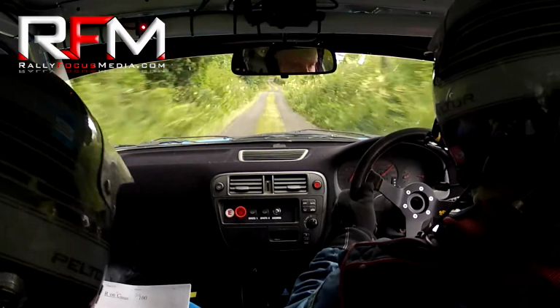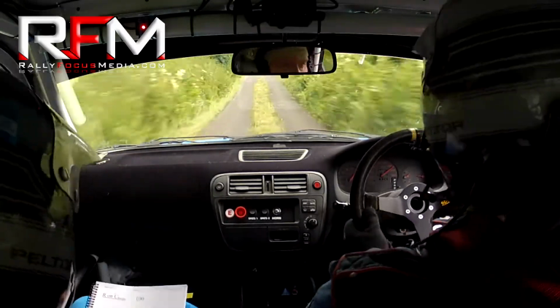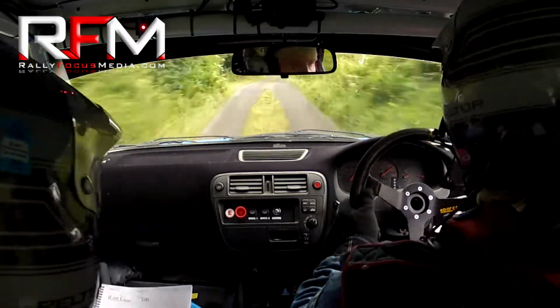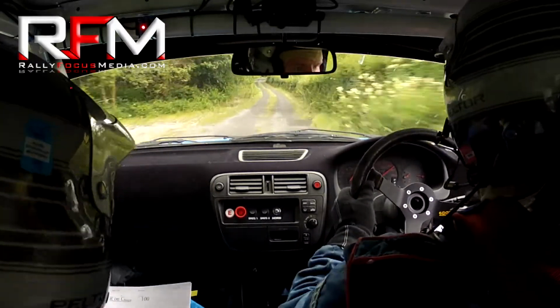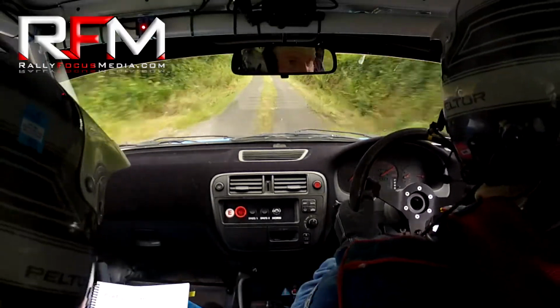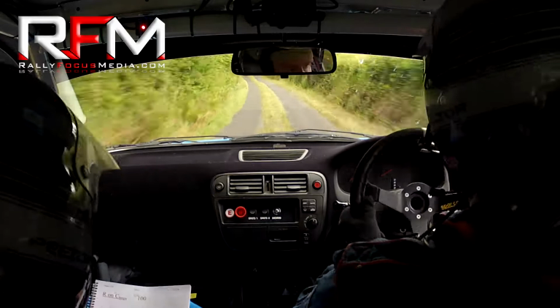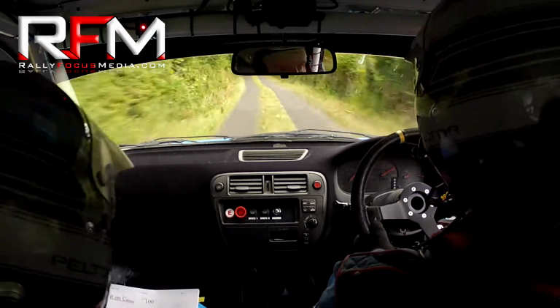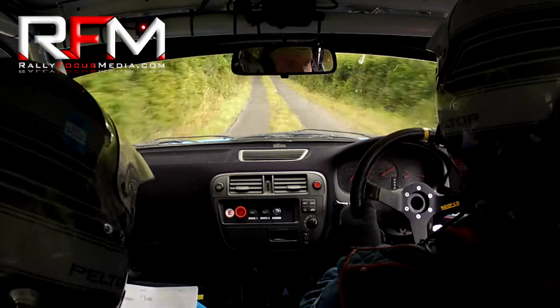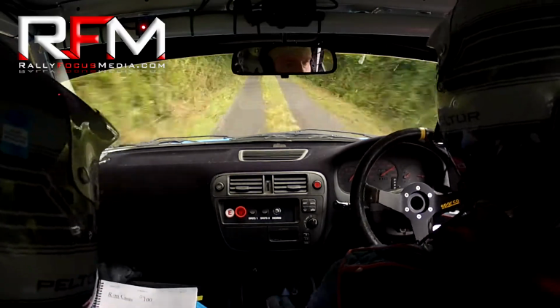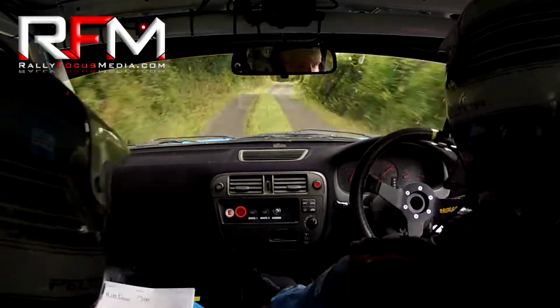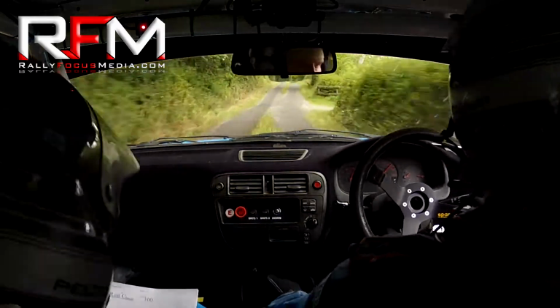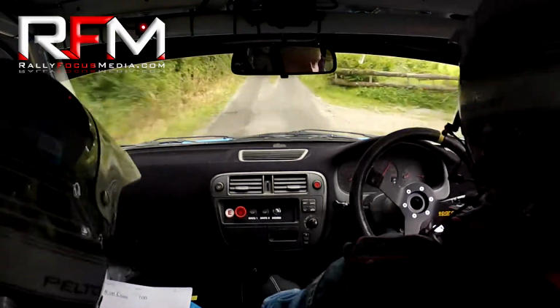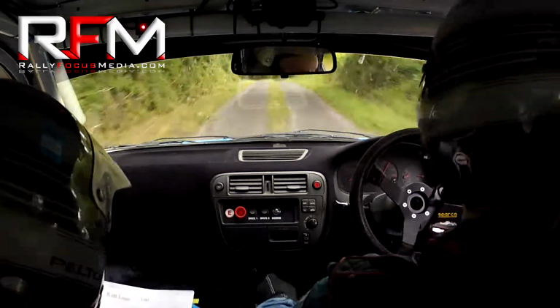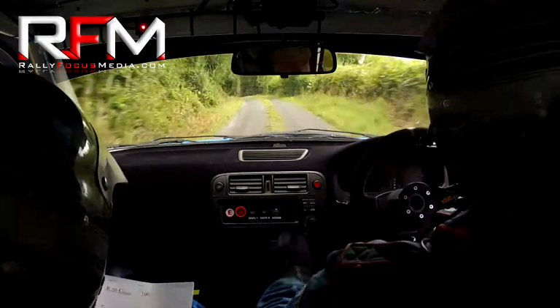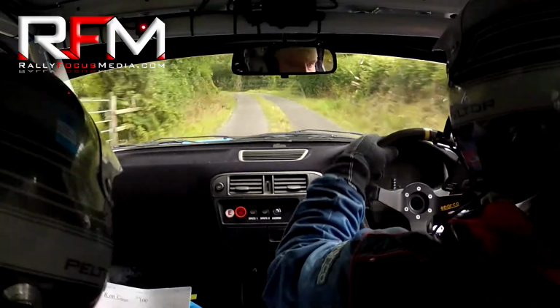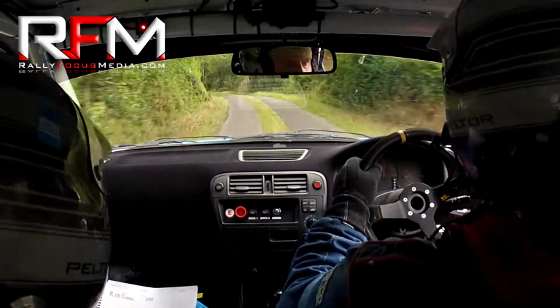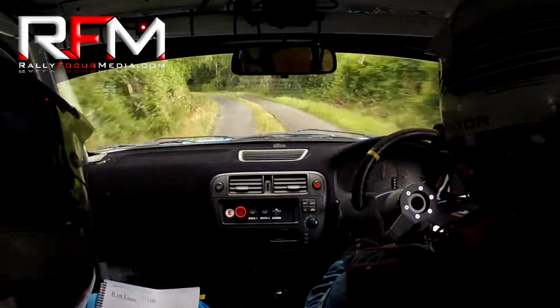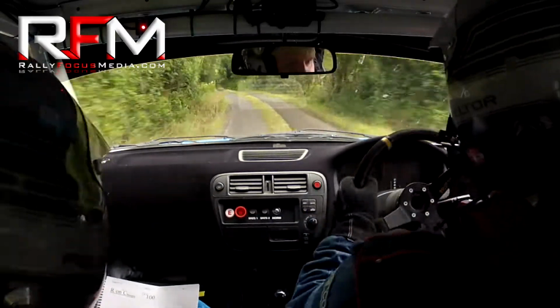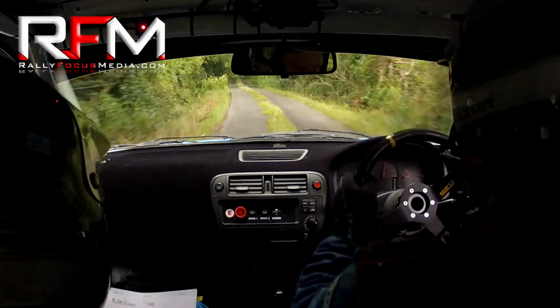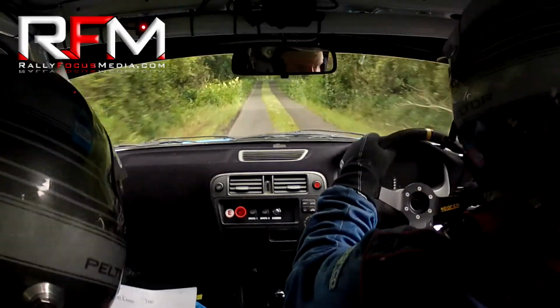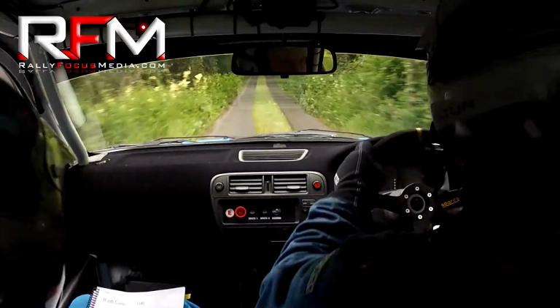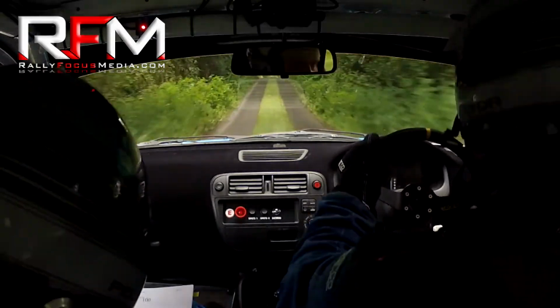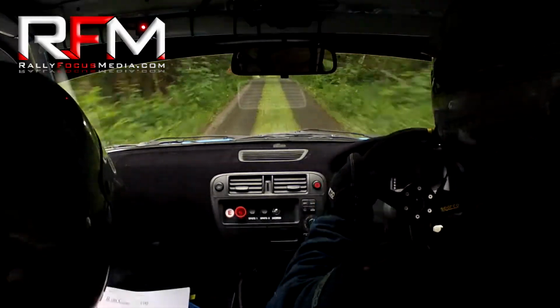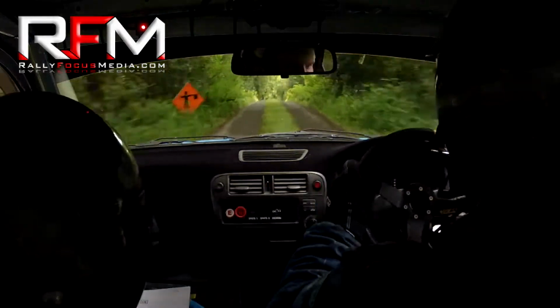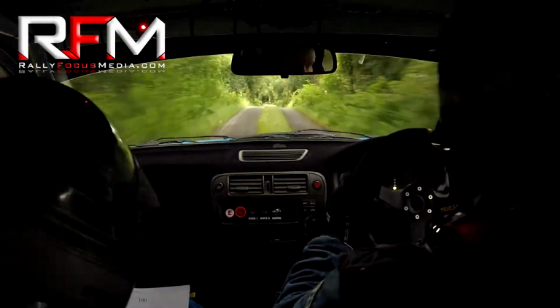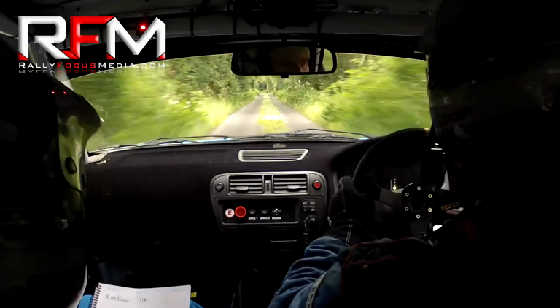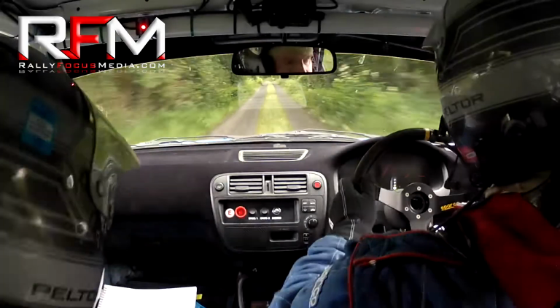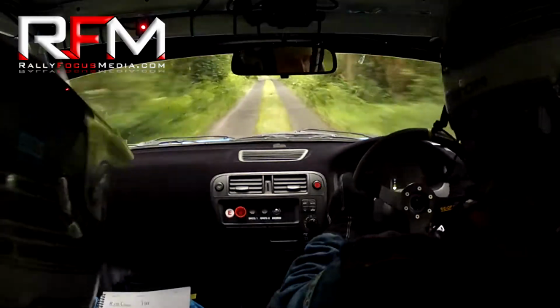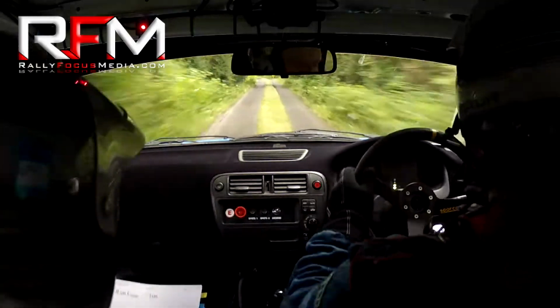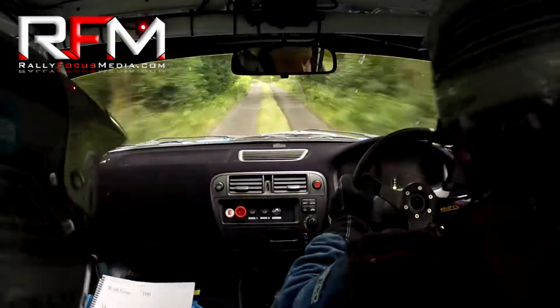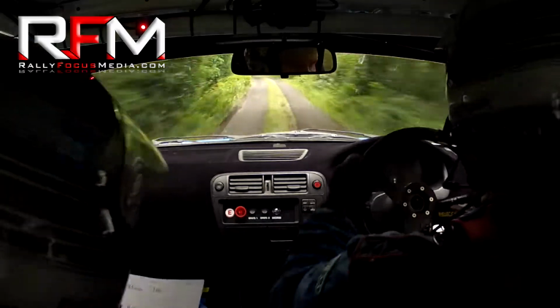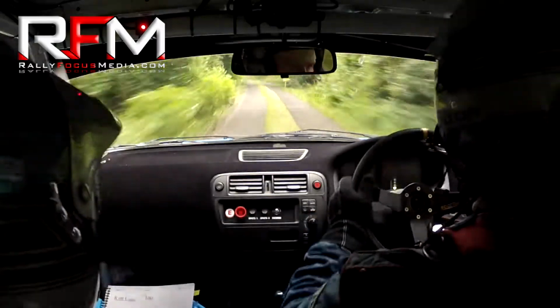Here. 3 left, slippy and wet. Slippy and wet, 60. Flat crest, 80. Very long, 2 left, and it is long. Only 60, turn square right.